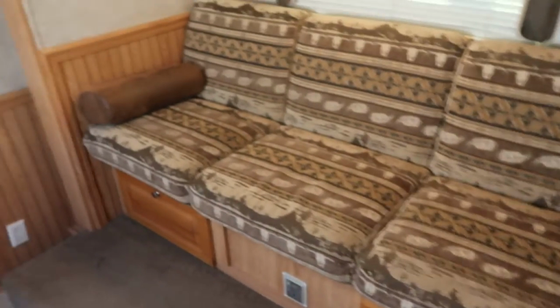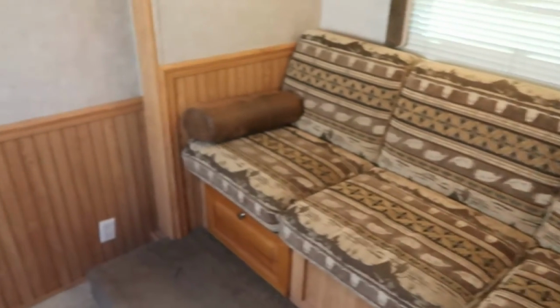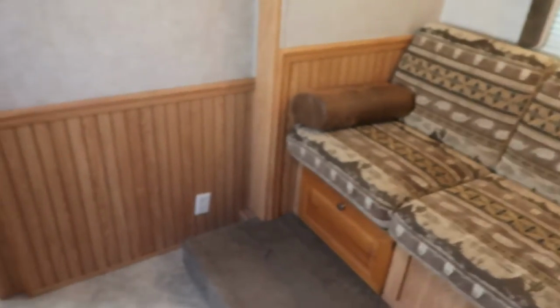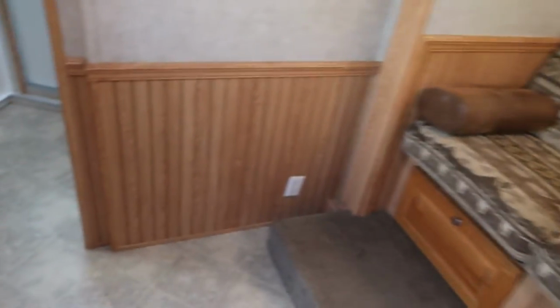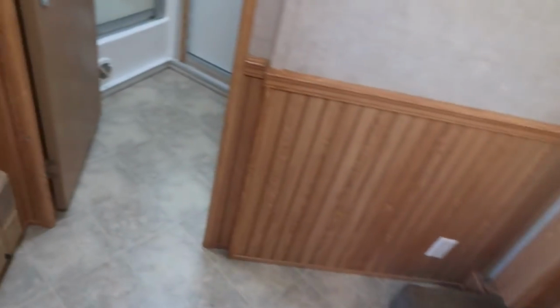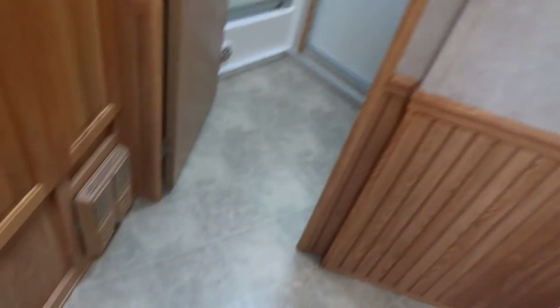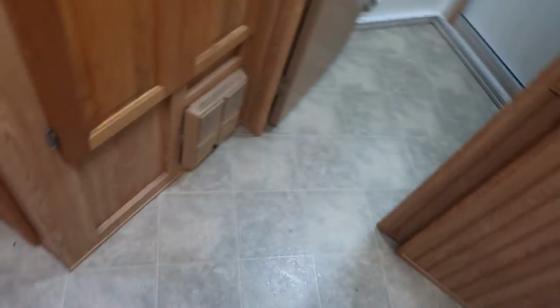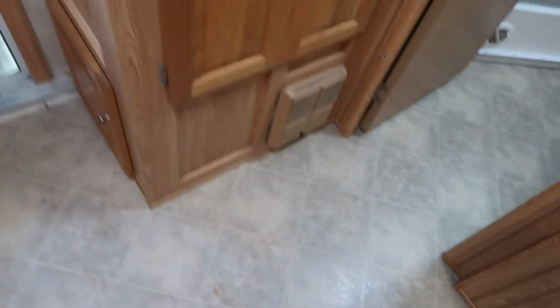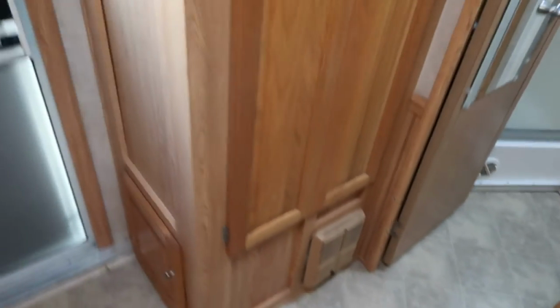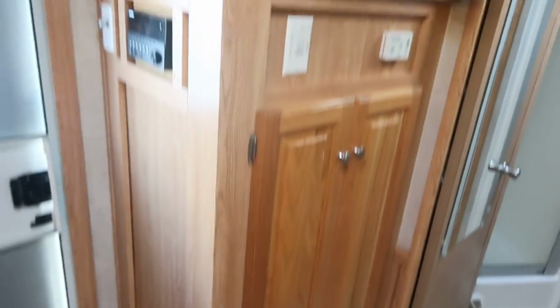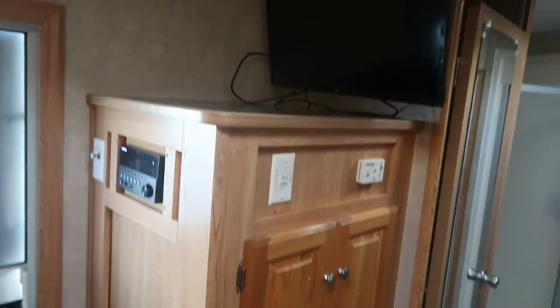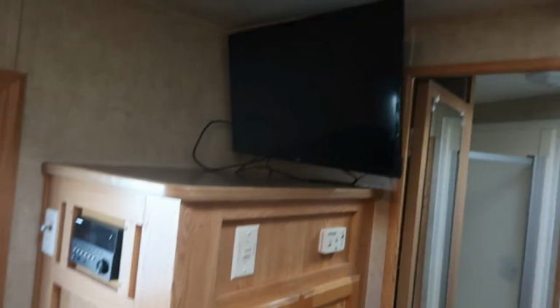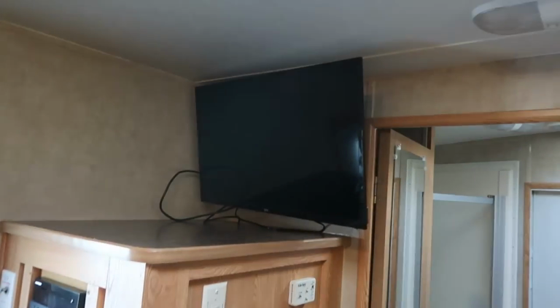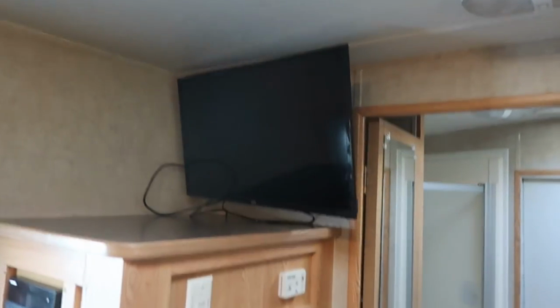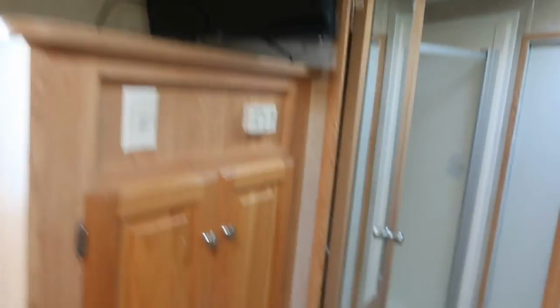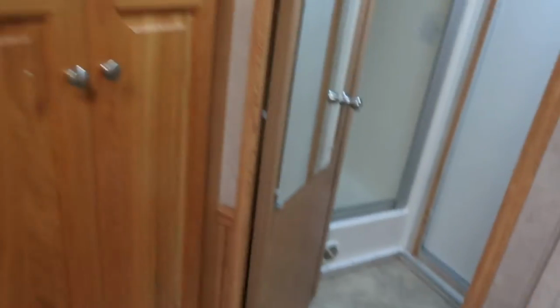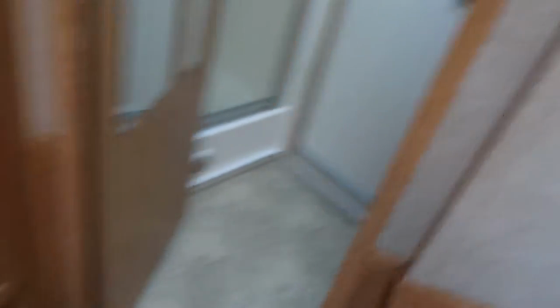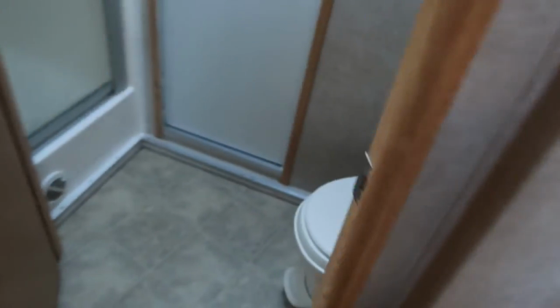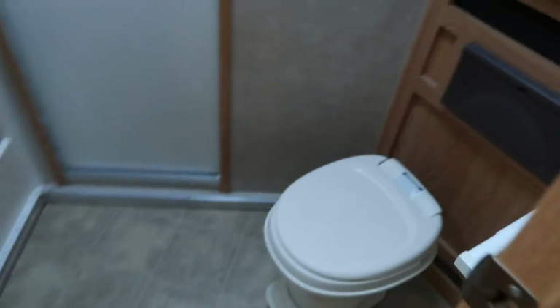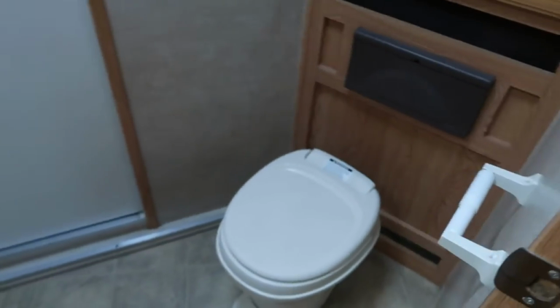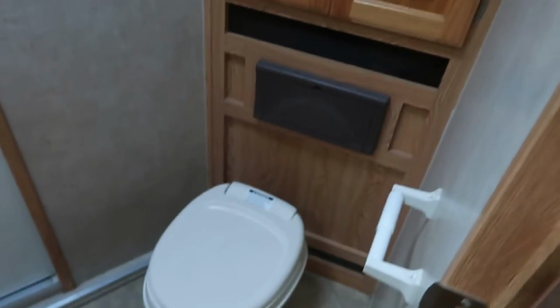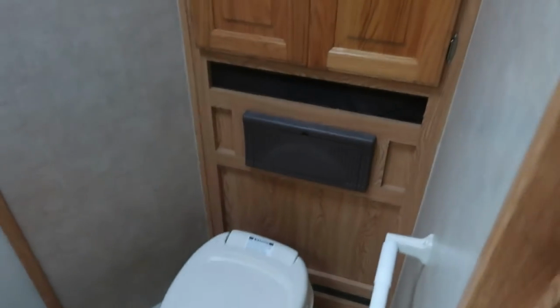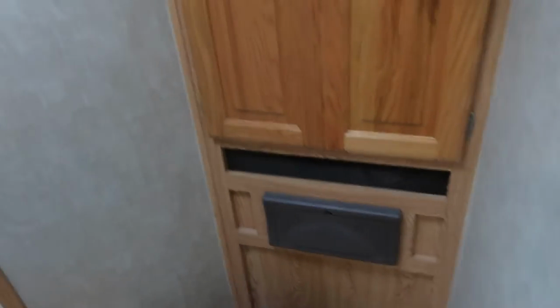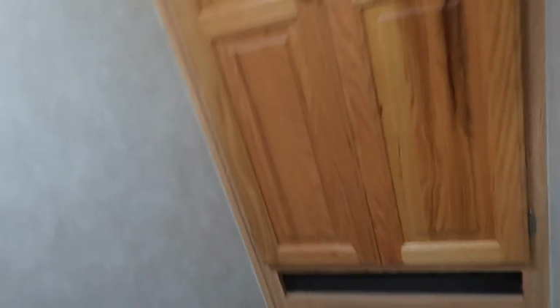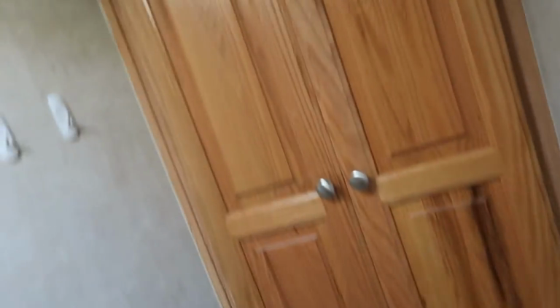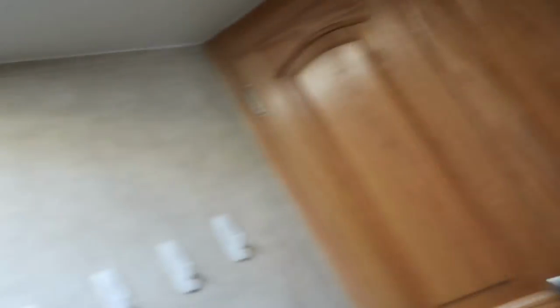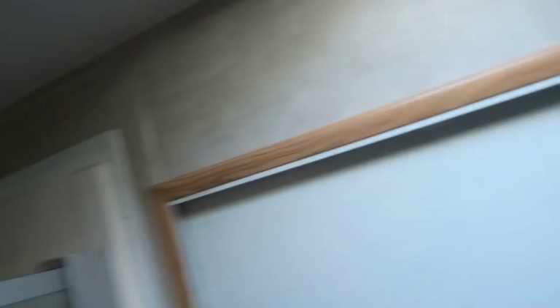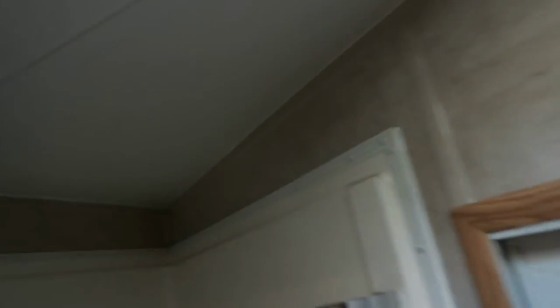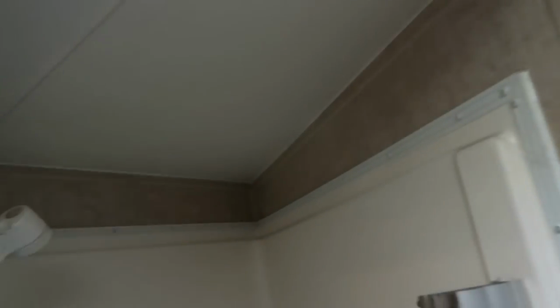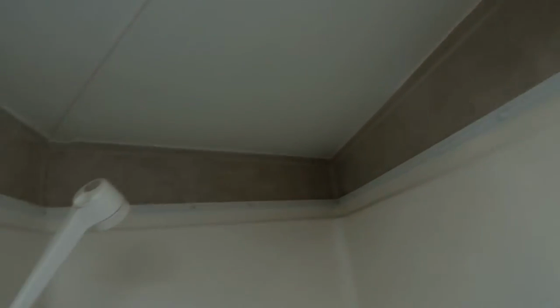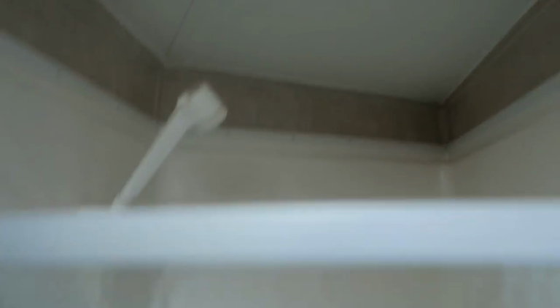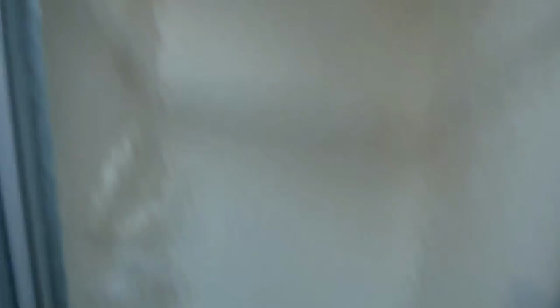Jackknife sofa in the slide. Nice big closet there. Swing-out TV. Bathroom — you've got a porcelain stool, big wardrobe, and shower.